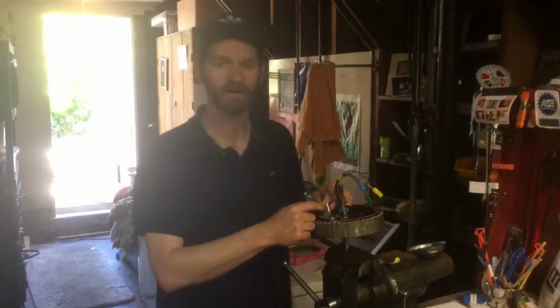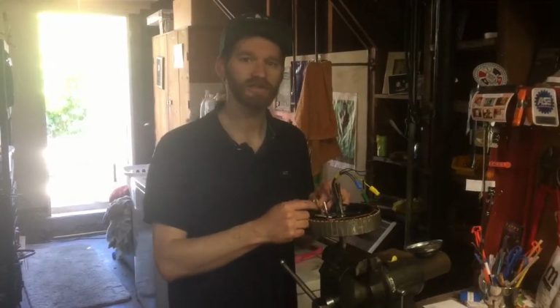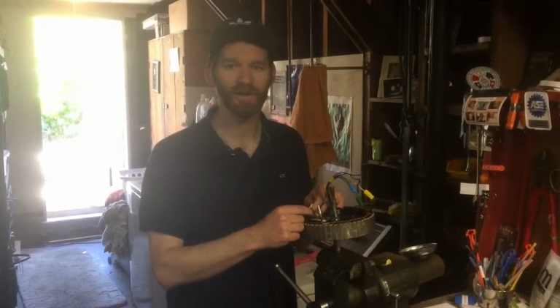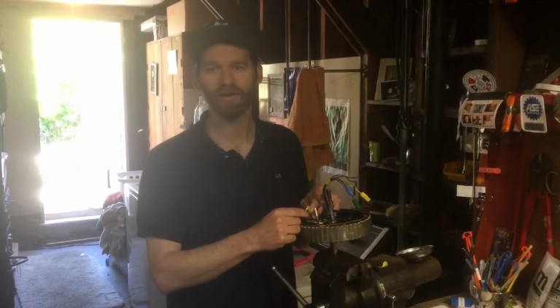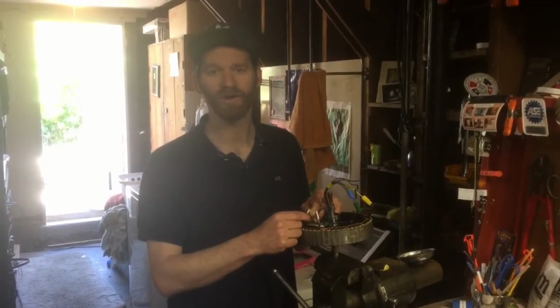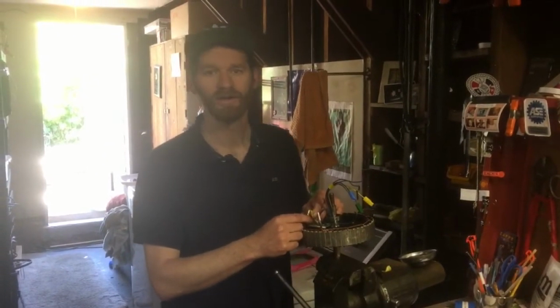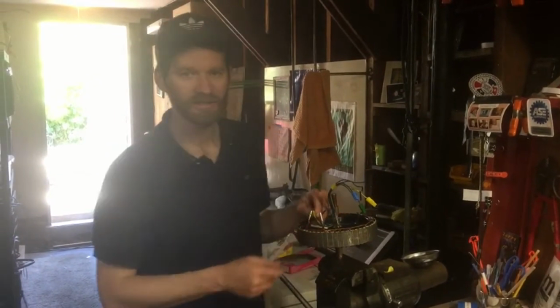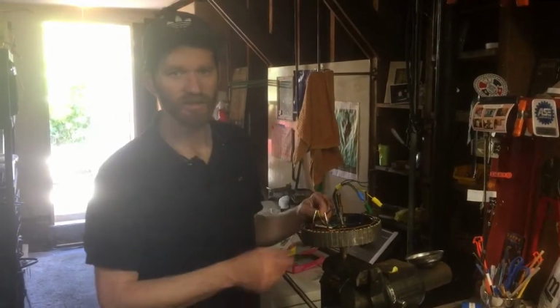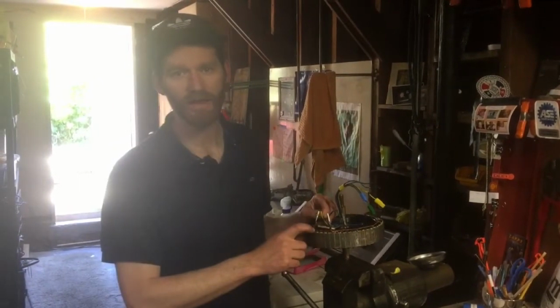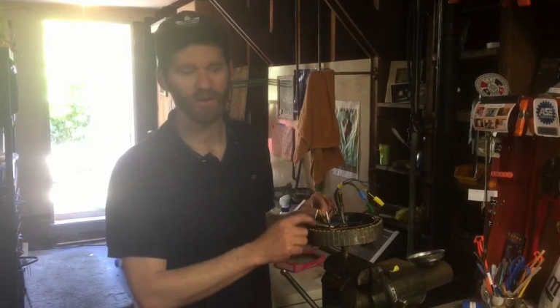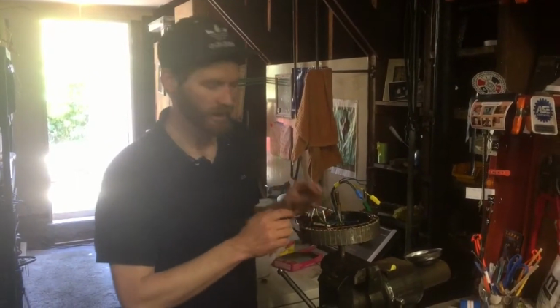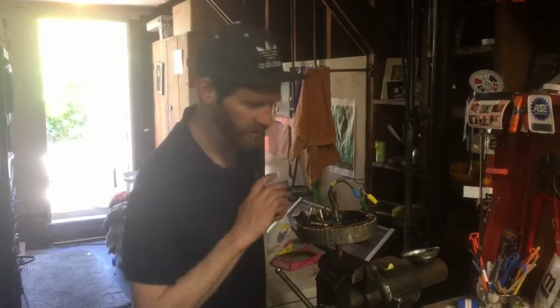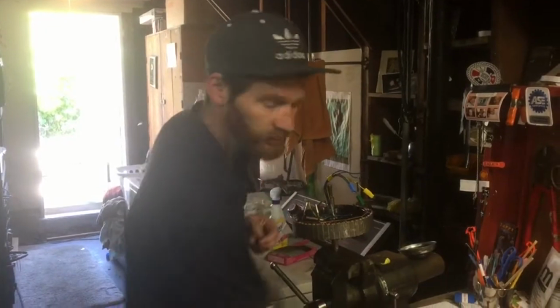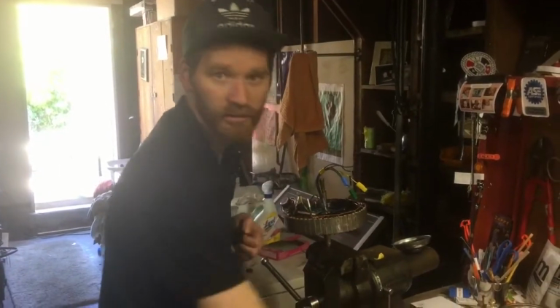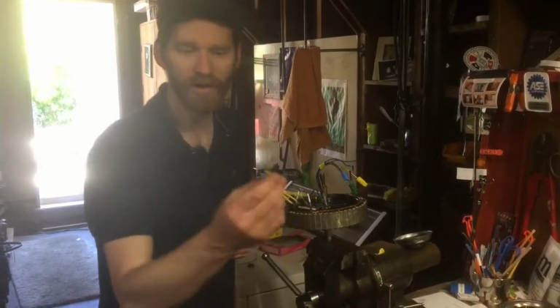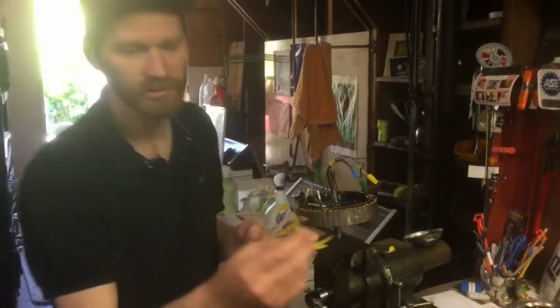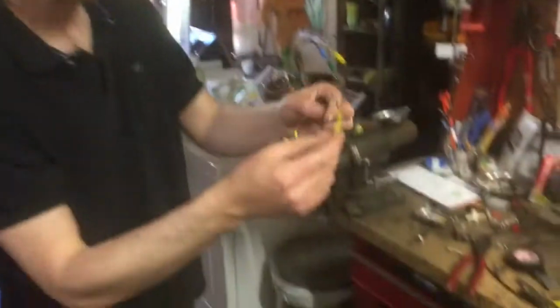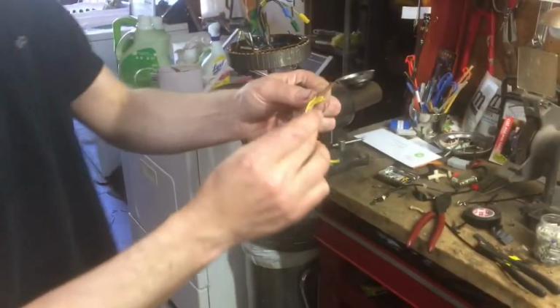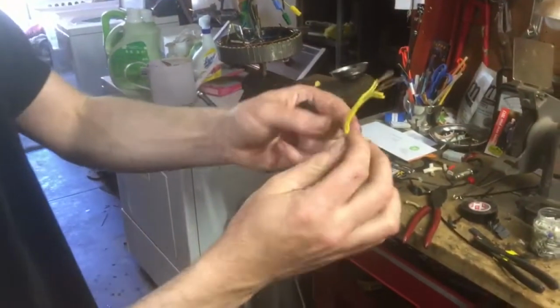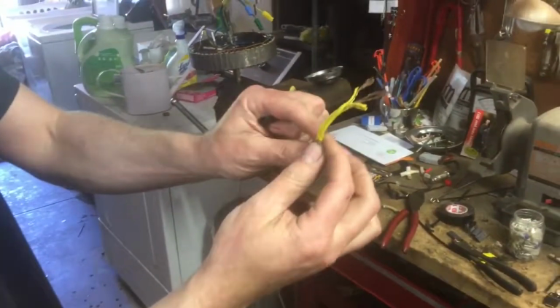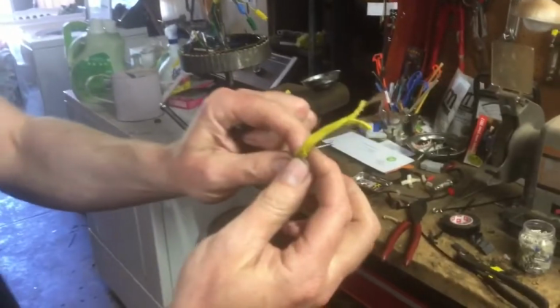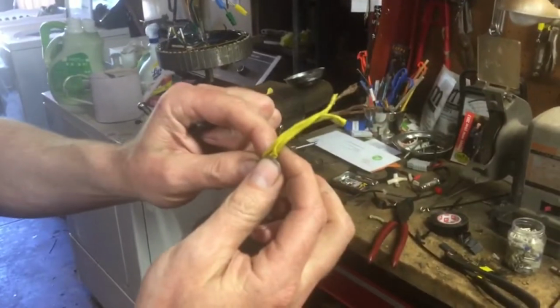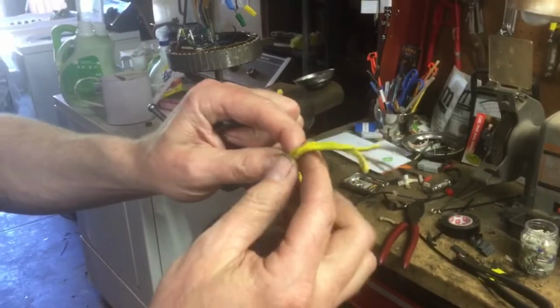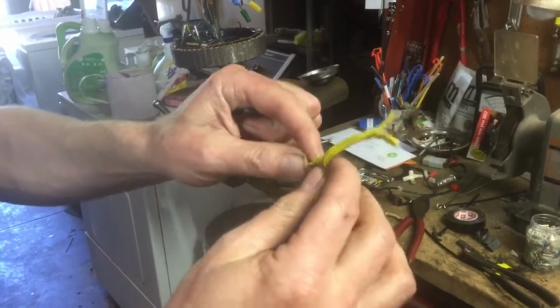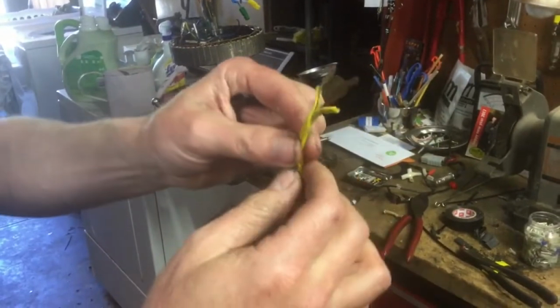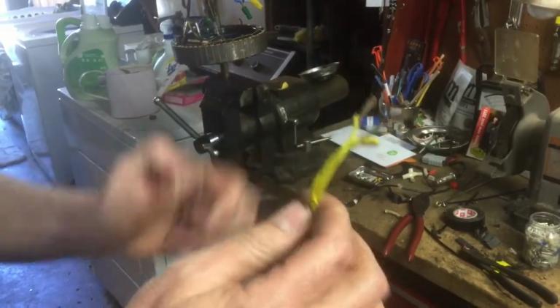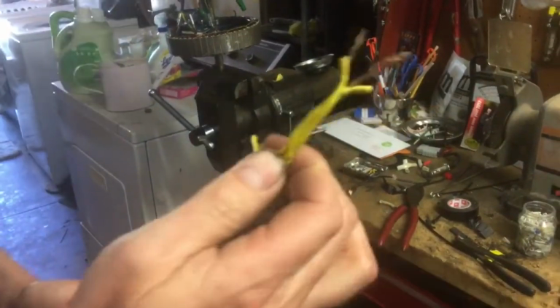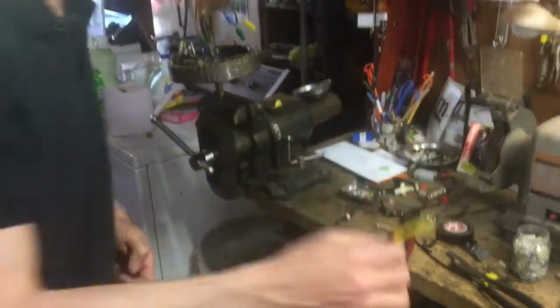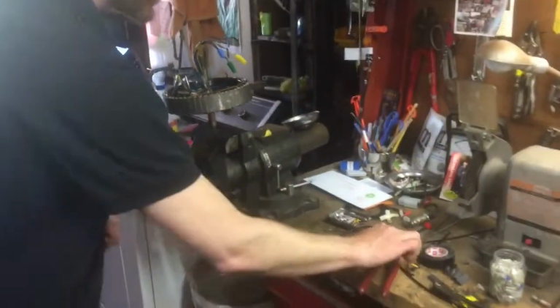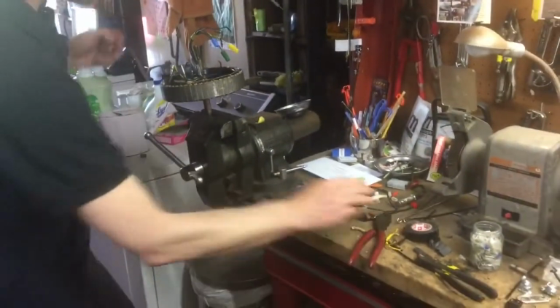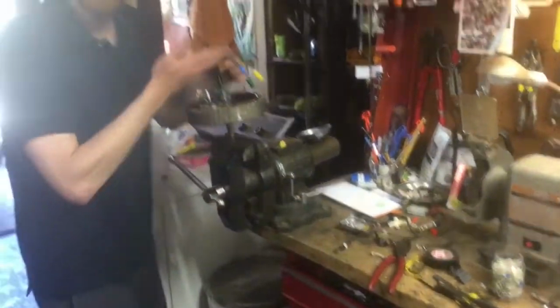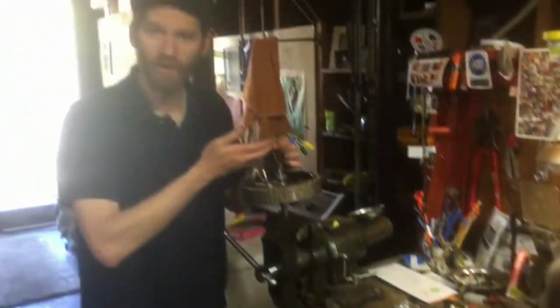I'm rewiring a hub motor. This is a crystal light hub motor and the wires melted — probably the controller was running too much current. So I'm rewiring this motor.